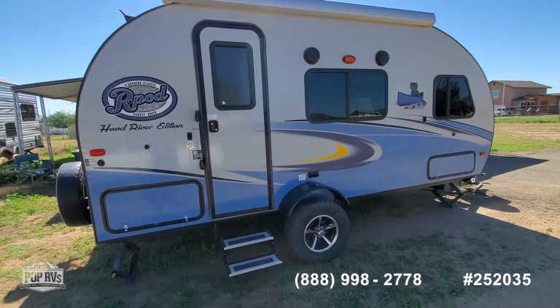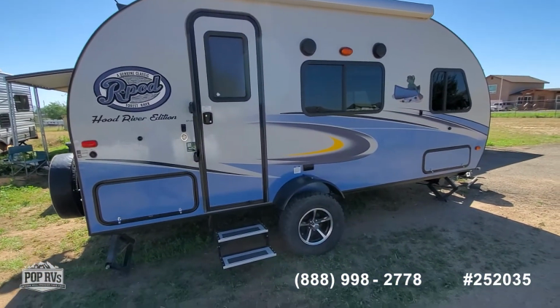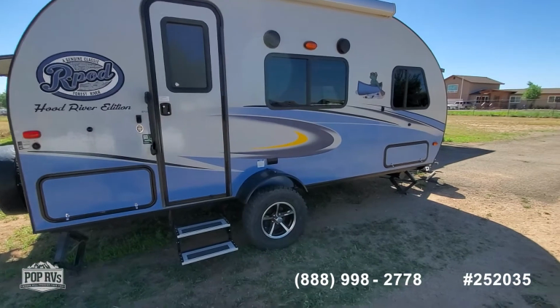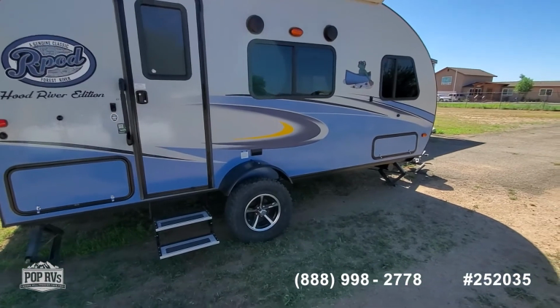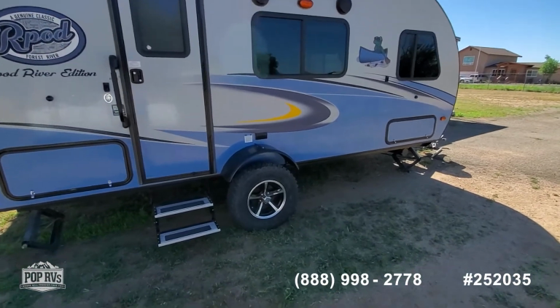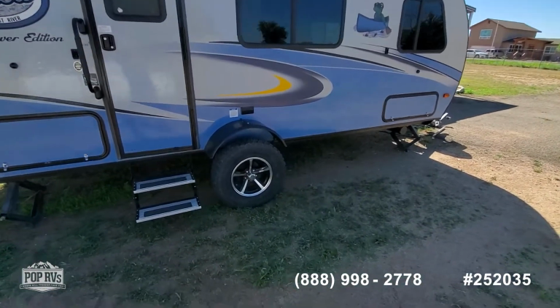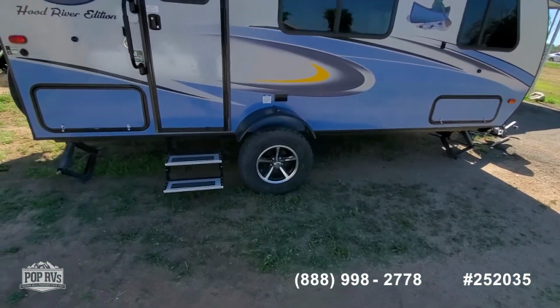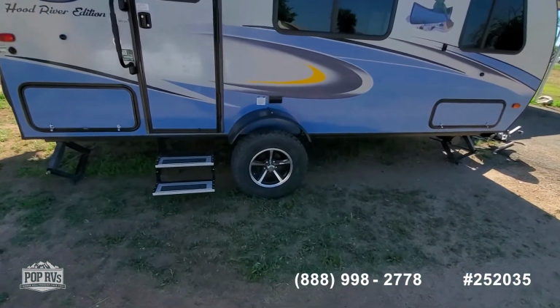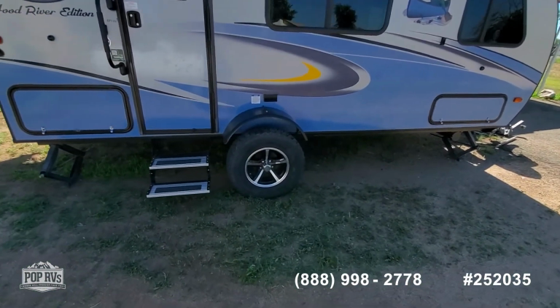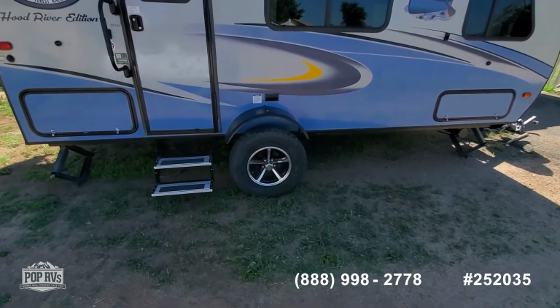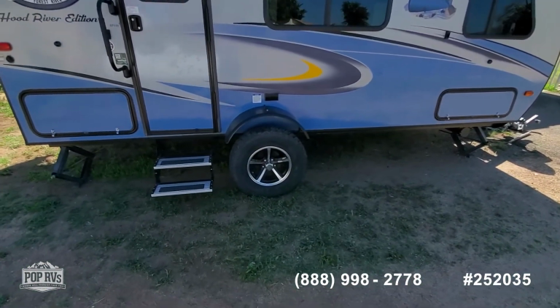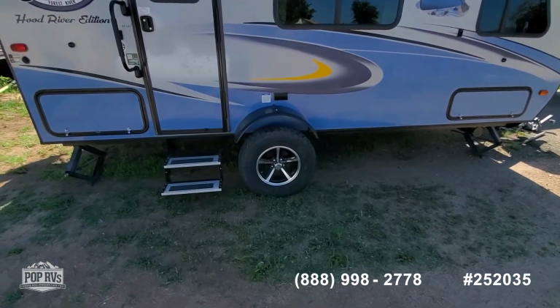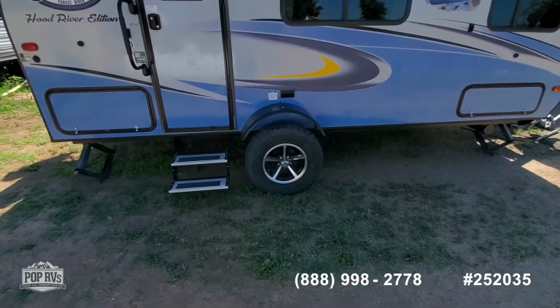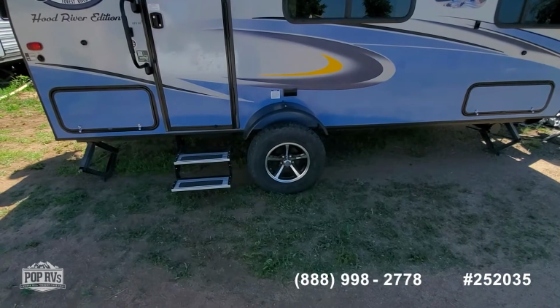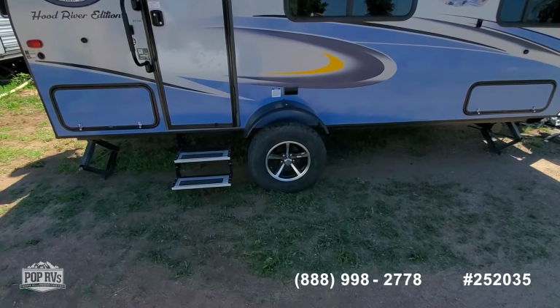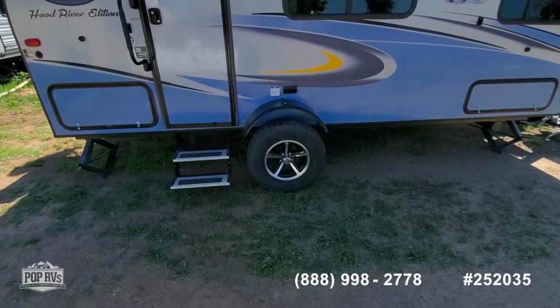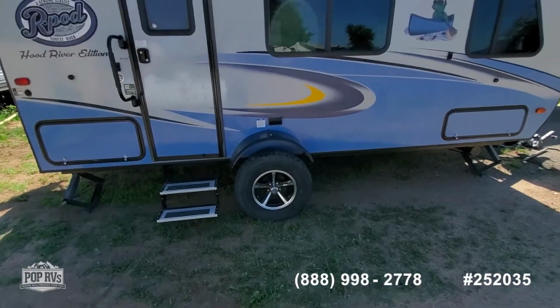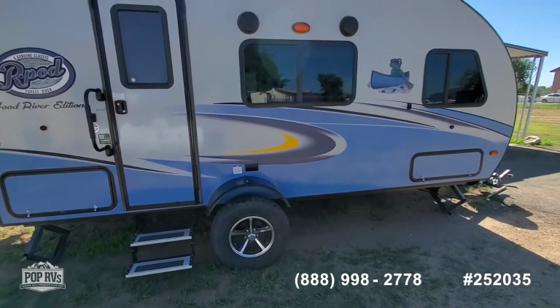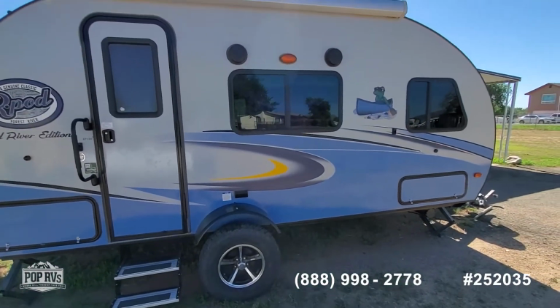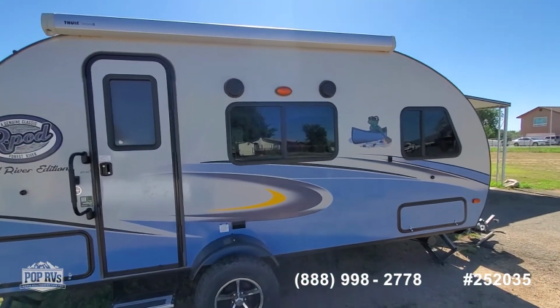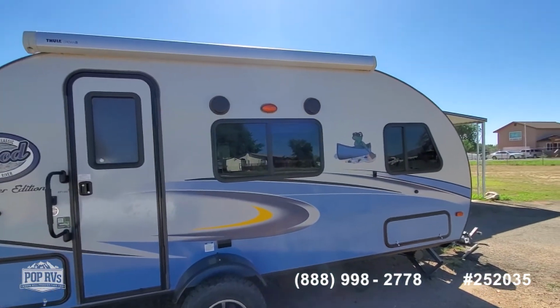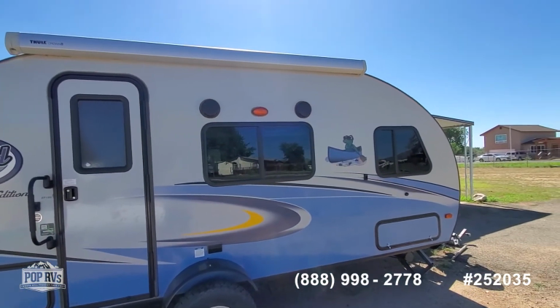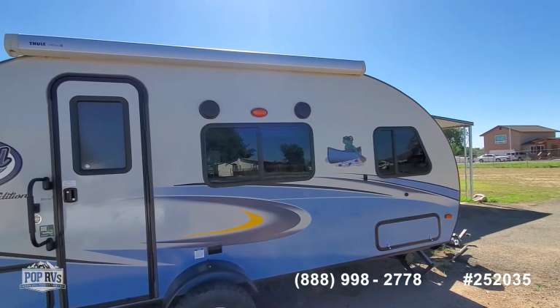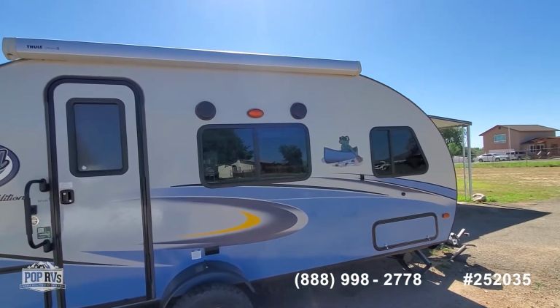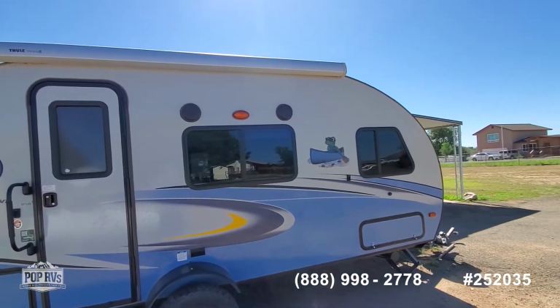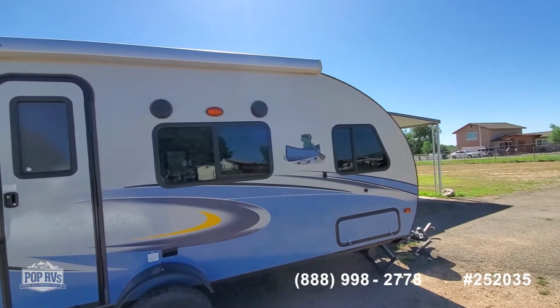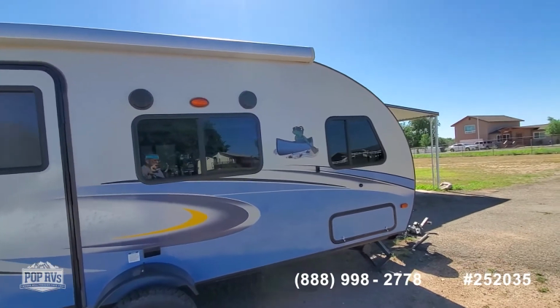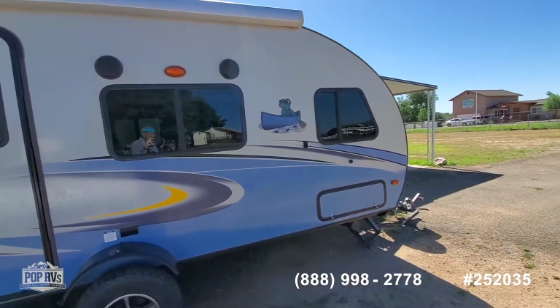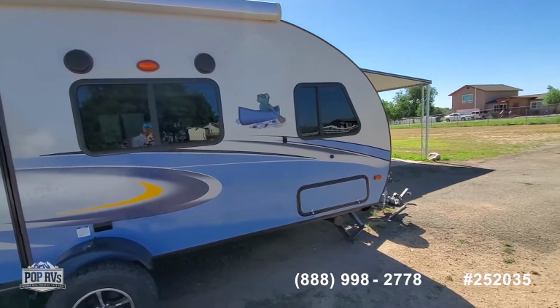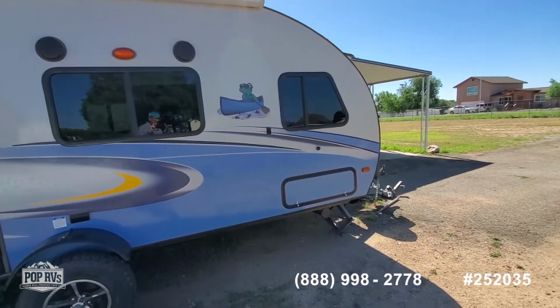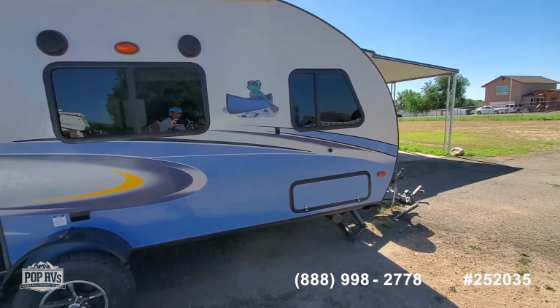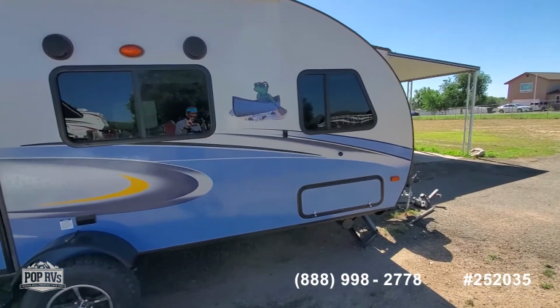It's a single axle with all-terrain tires, and it sits high off the ground so you can tow it pretty much anywhere. It does have exterior speakers, and it has a cute little frog in a canoe. You can't get anything better than that.